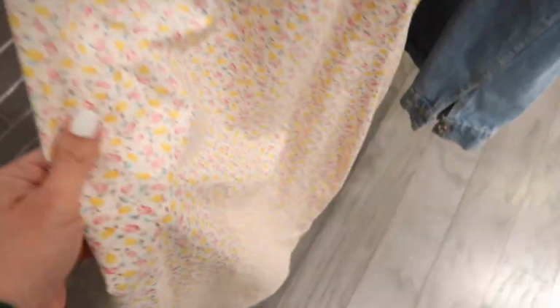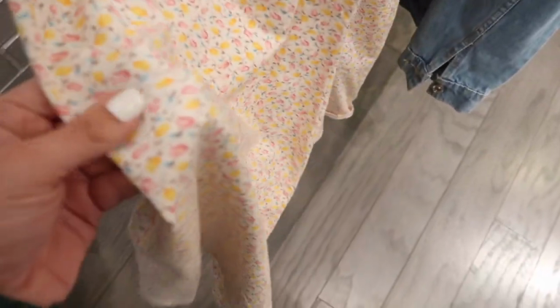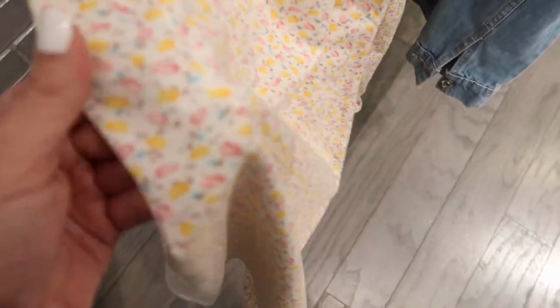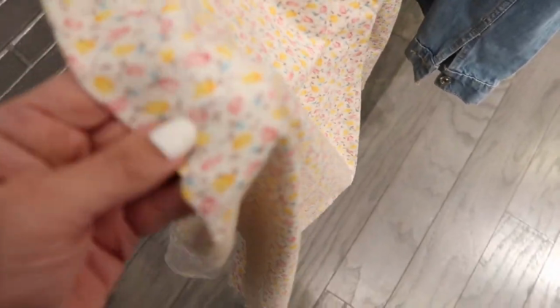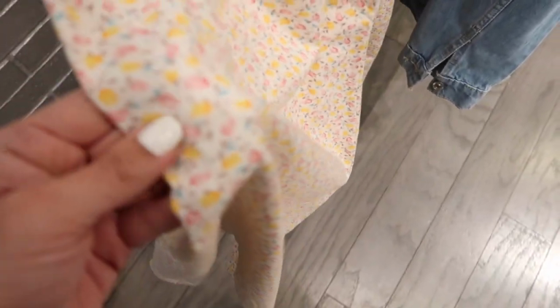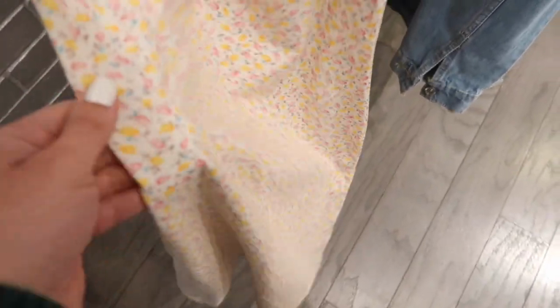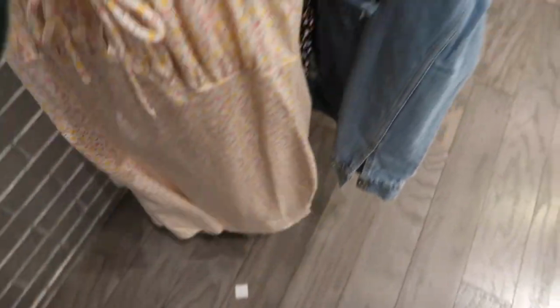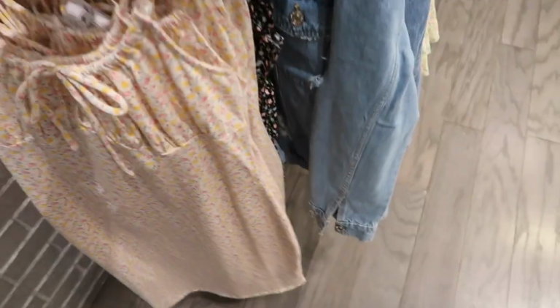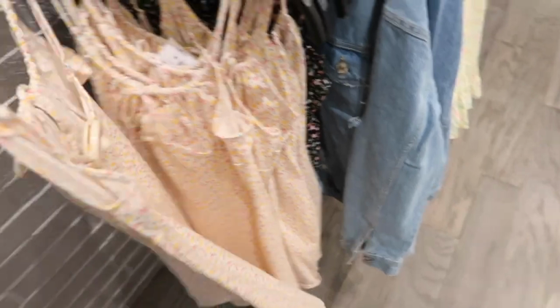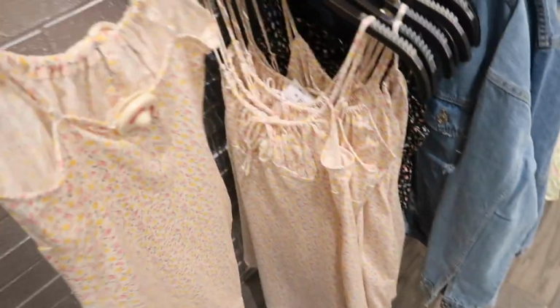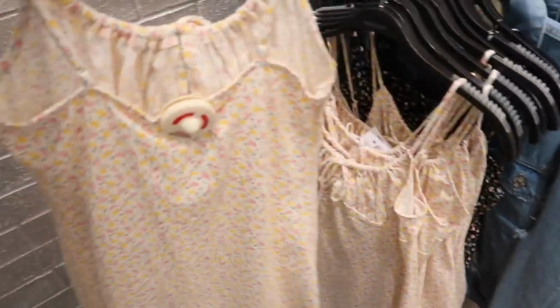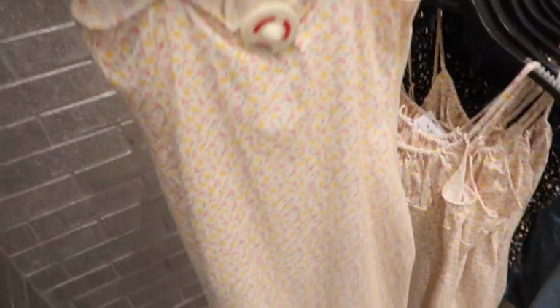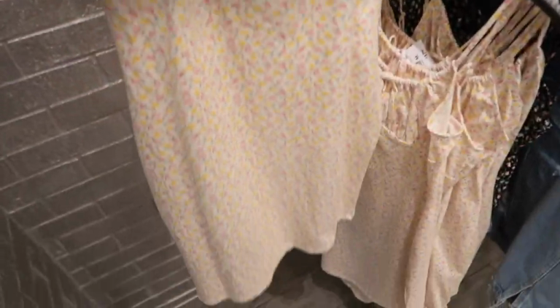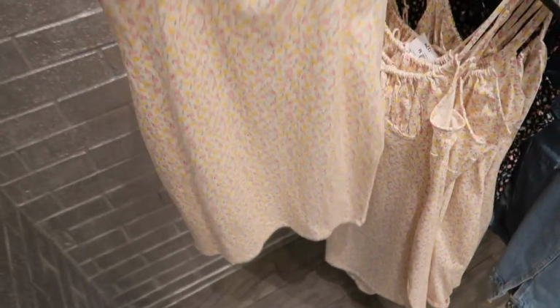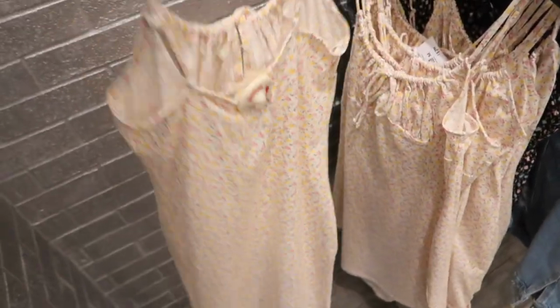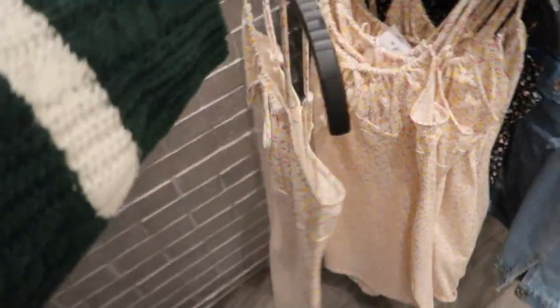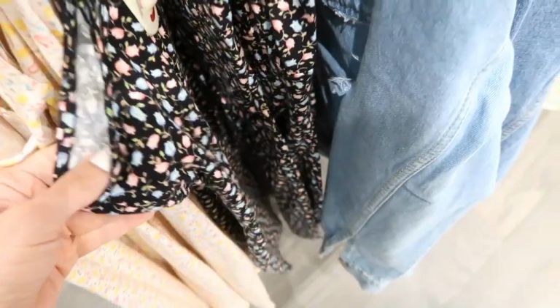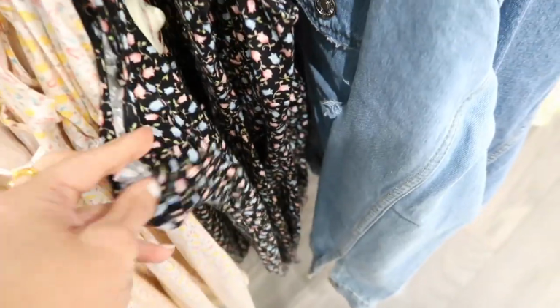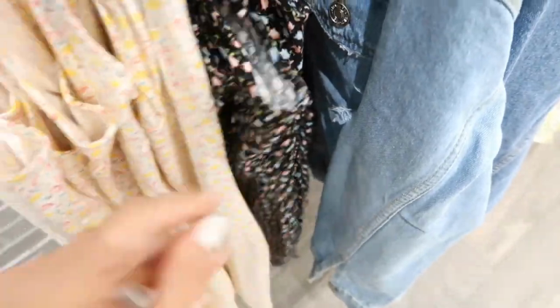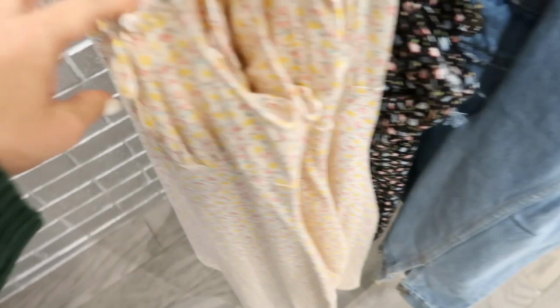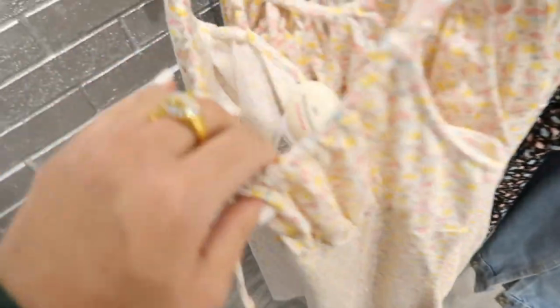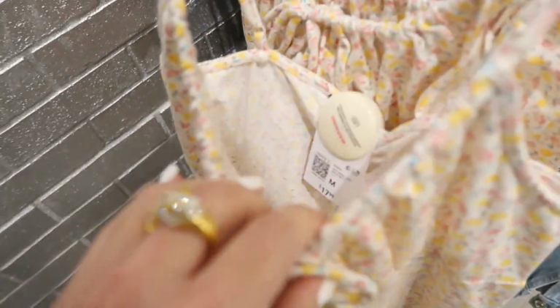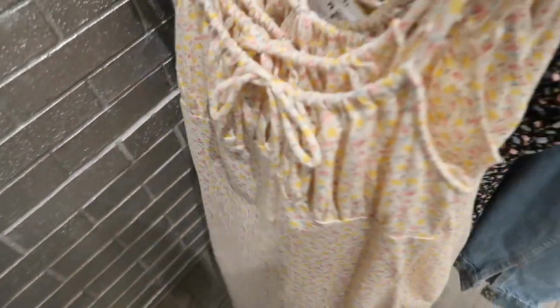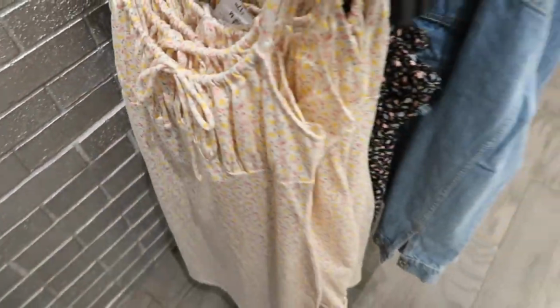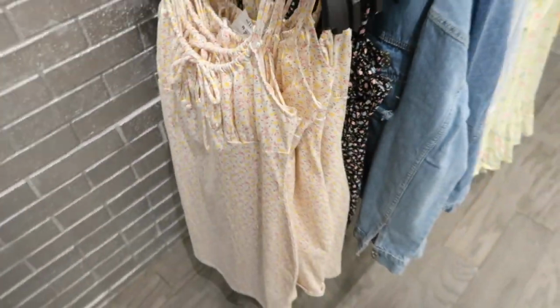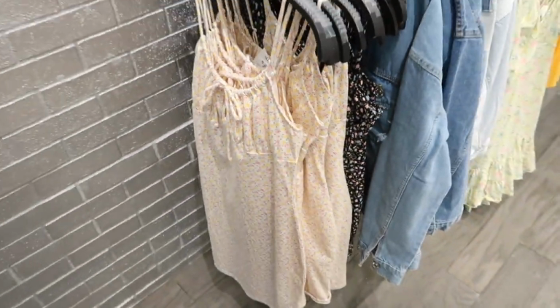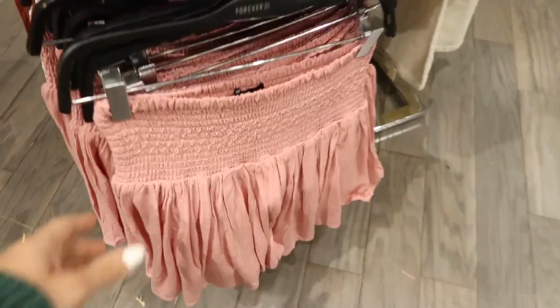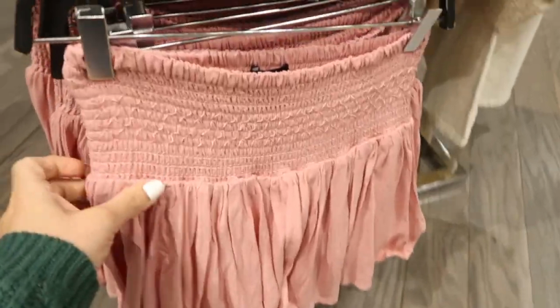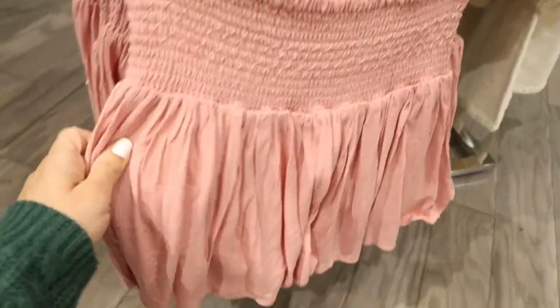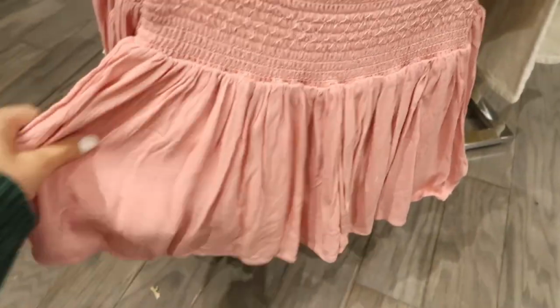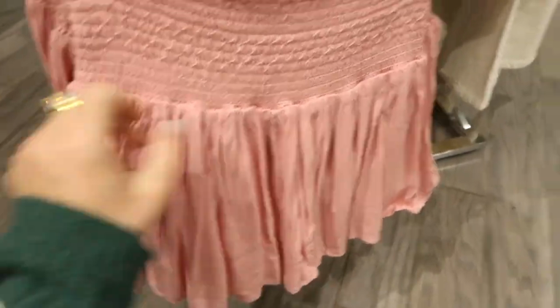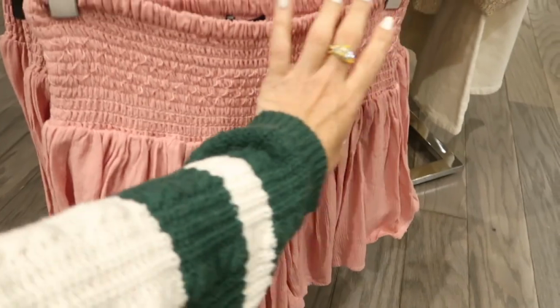Another new little floral dress for spring — this one has that drawstring little cut-out detail, really nice stretchy fabric, it's like a soft cotton. It also comes in the black floral and this one is $17.99.